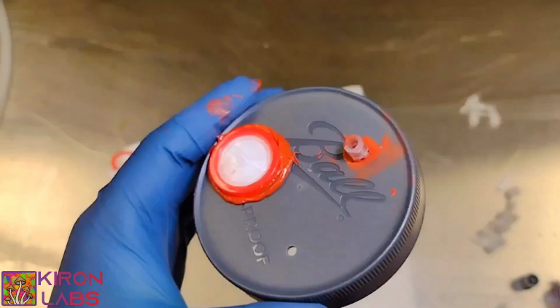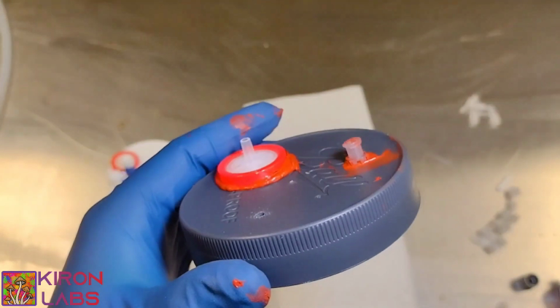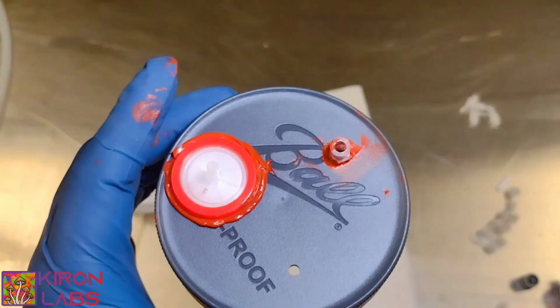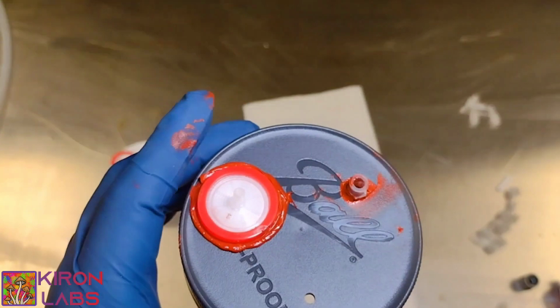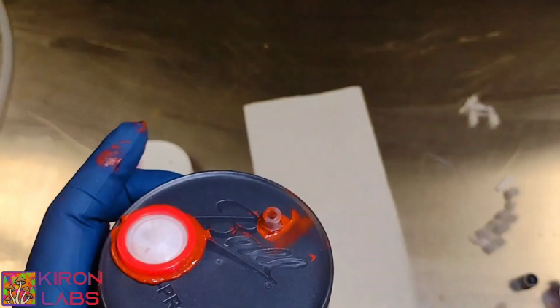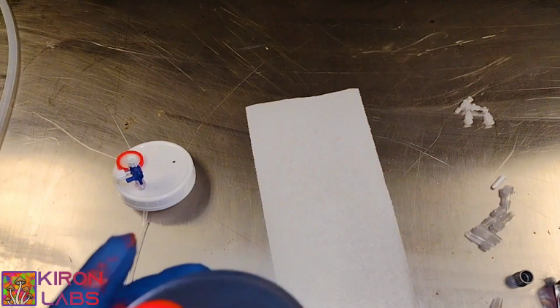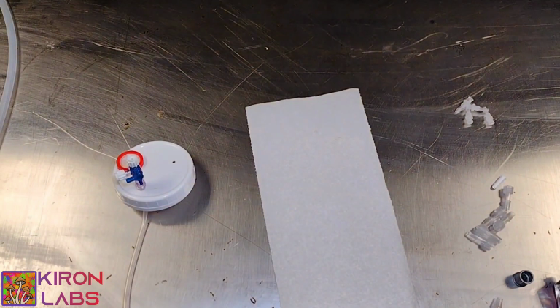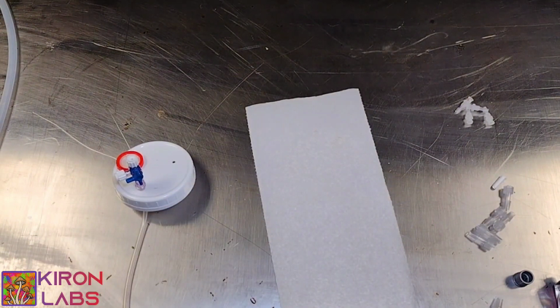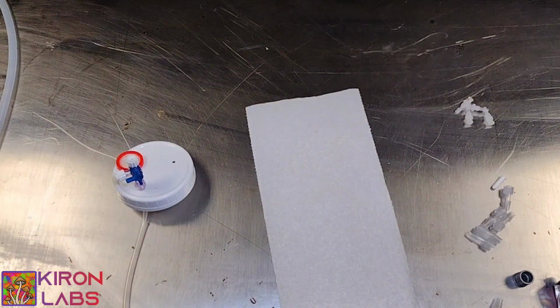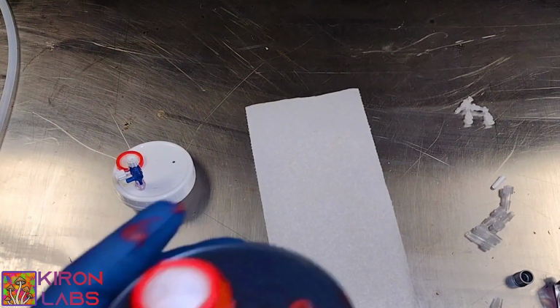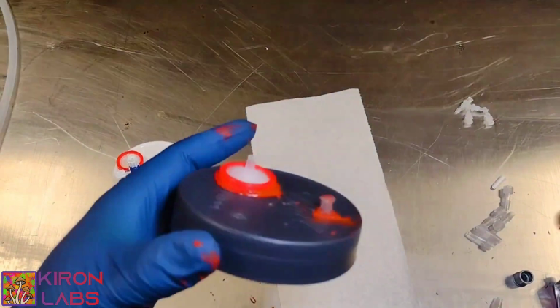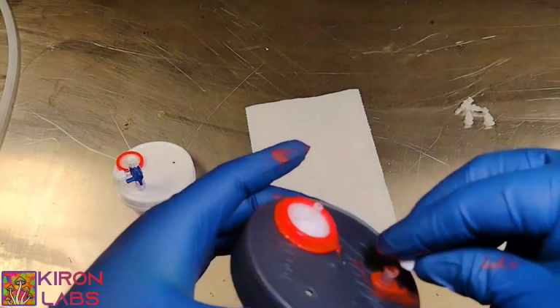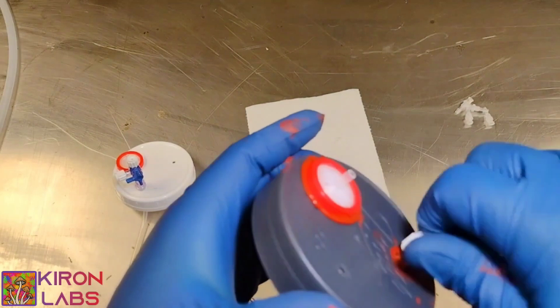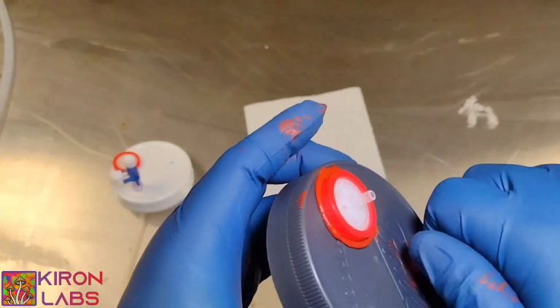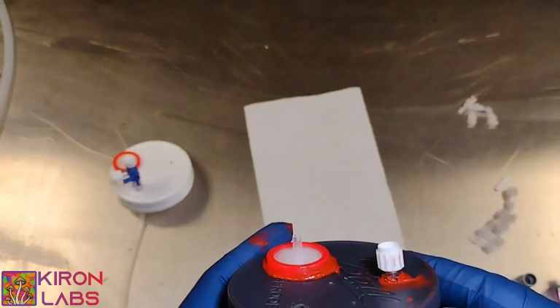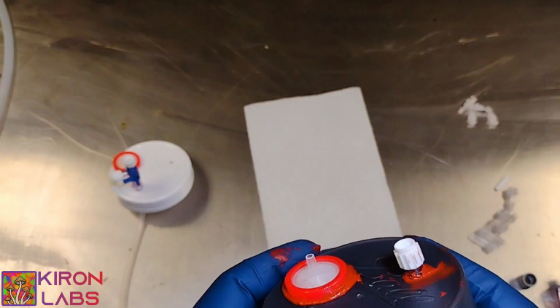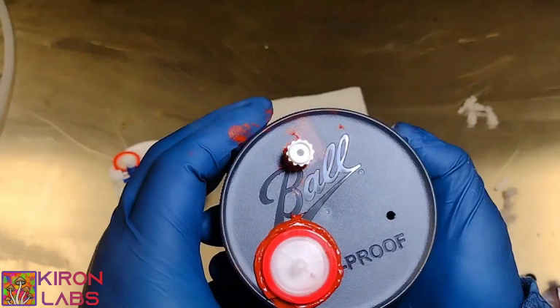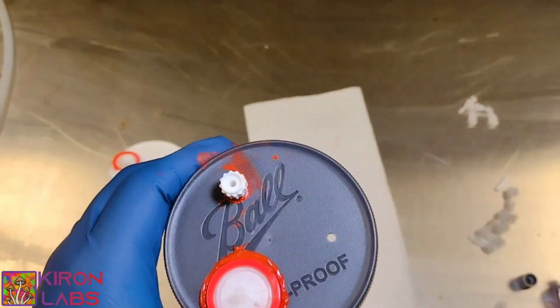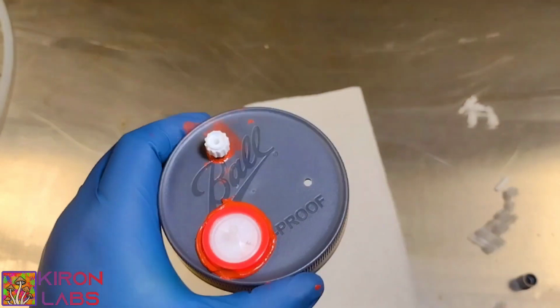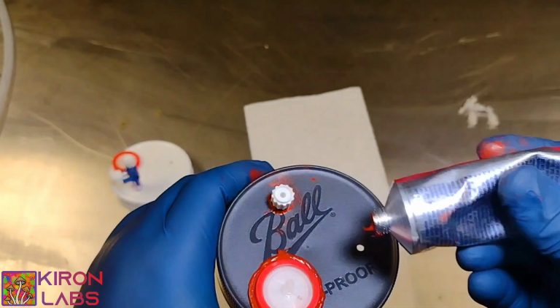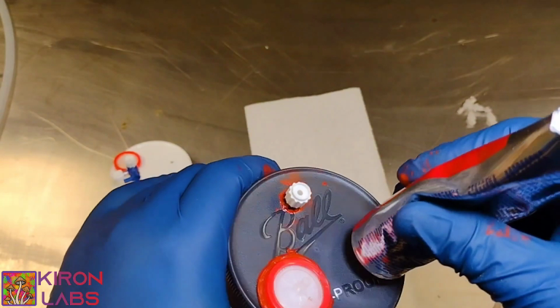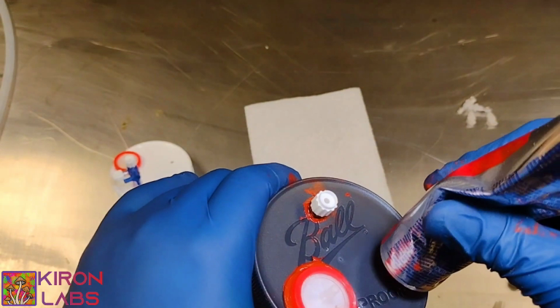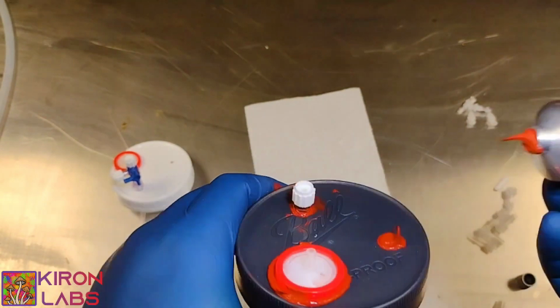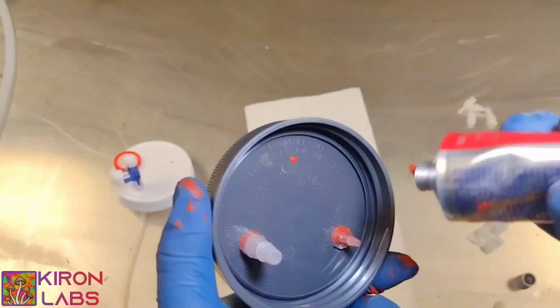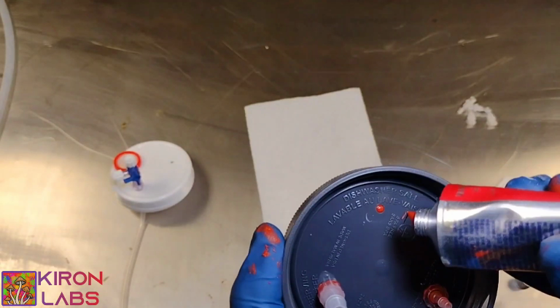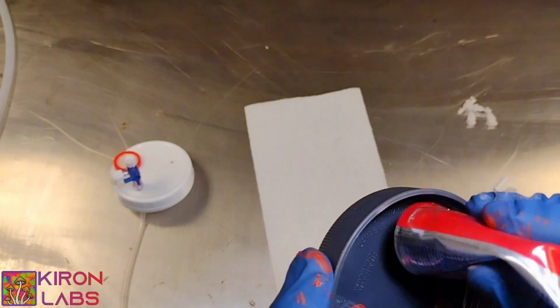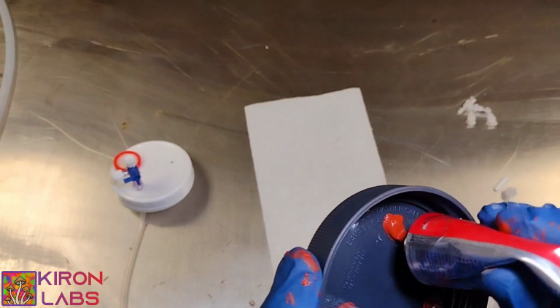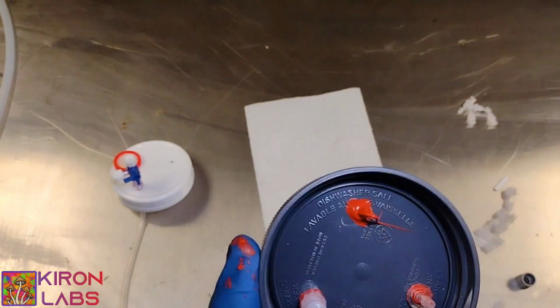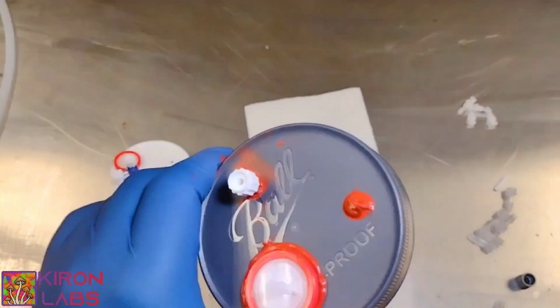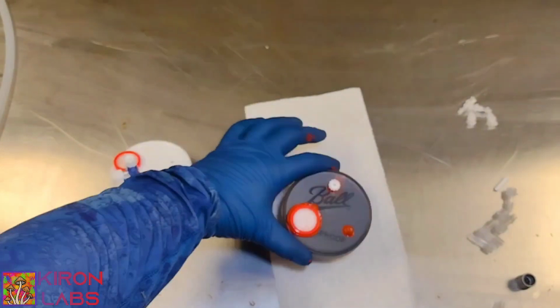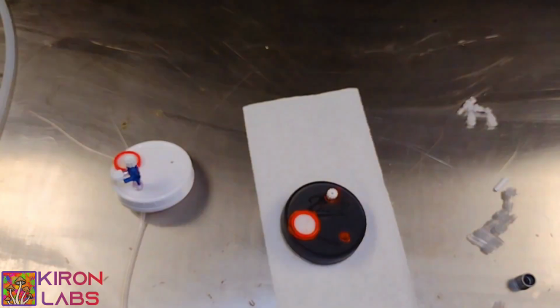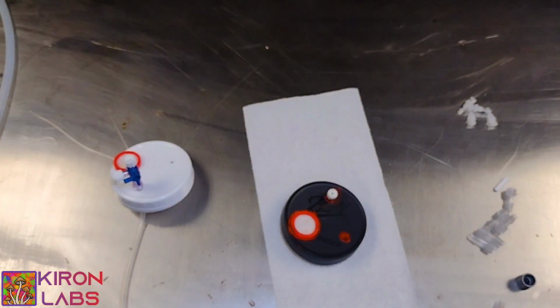Now I'm going to grab my female luer with the barb — that part is going to be used for collecting our liquid culture. Make sure you use polypropylene fittings on this. And for our injection port, we're just going to use some gasket sealer on the top and the bottom. That's it.